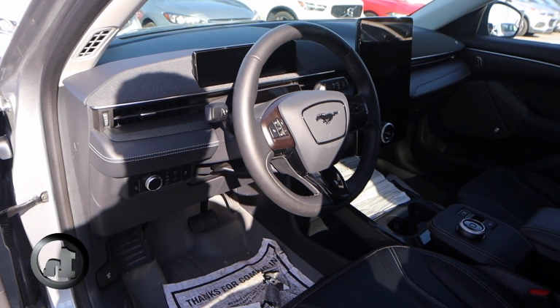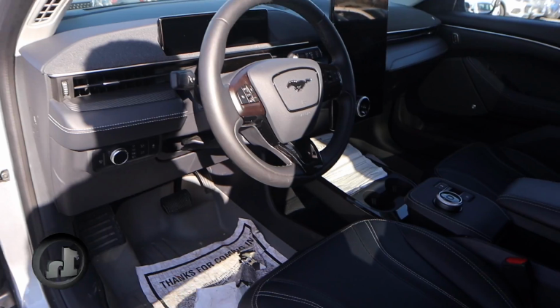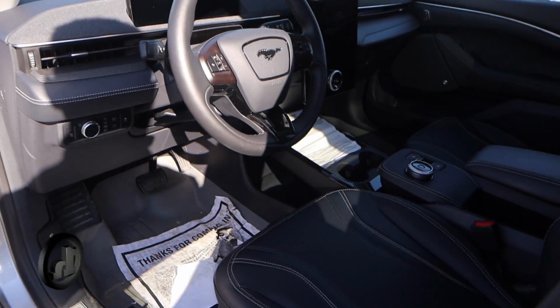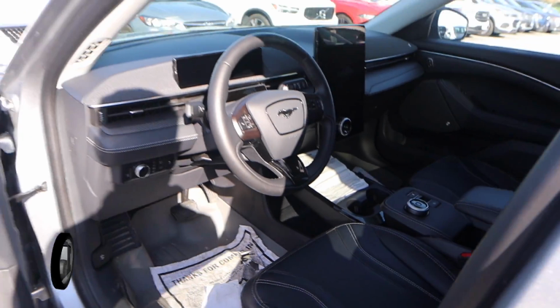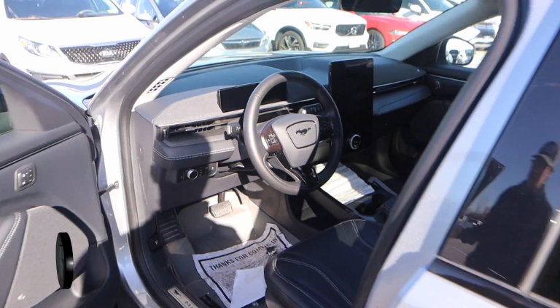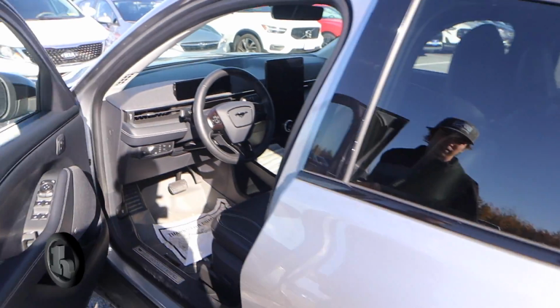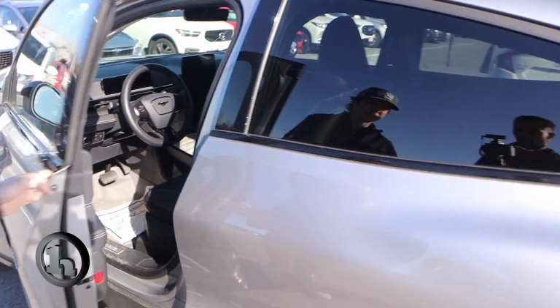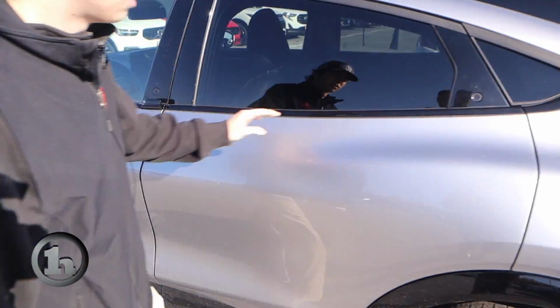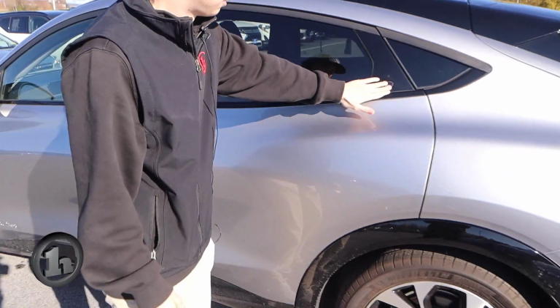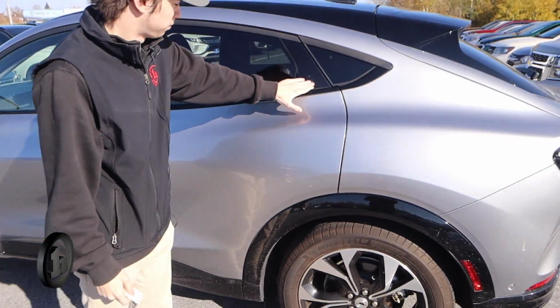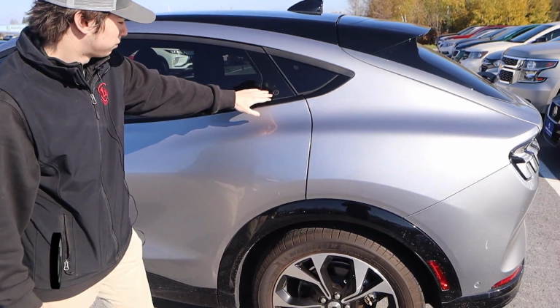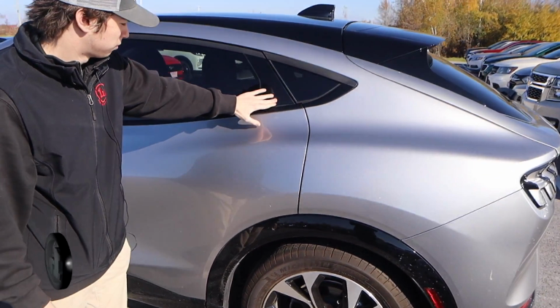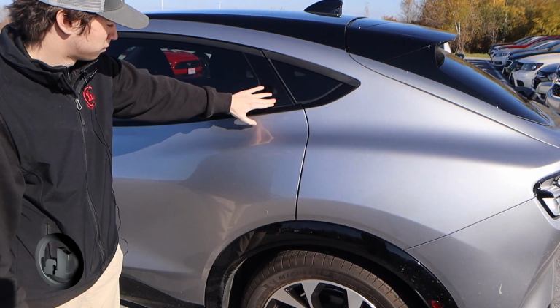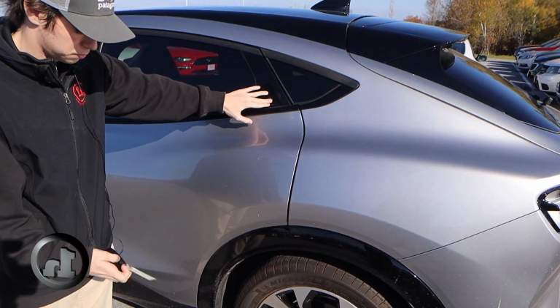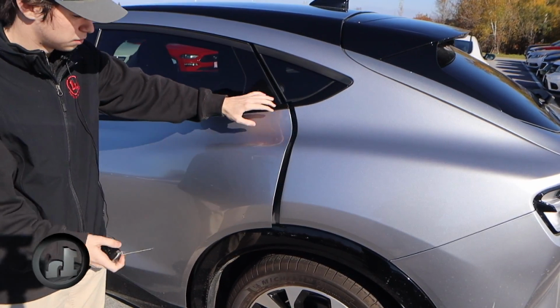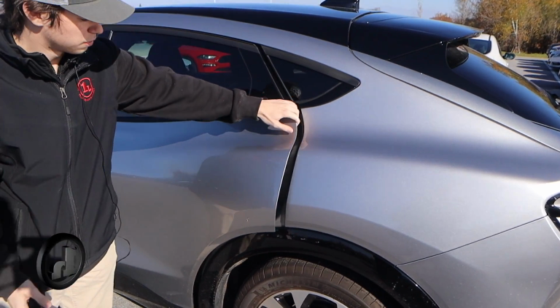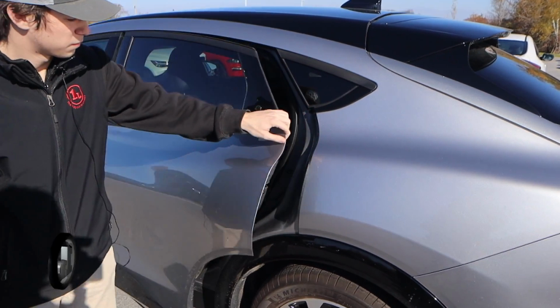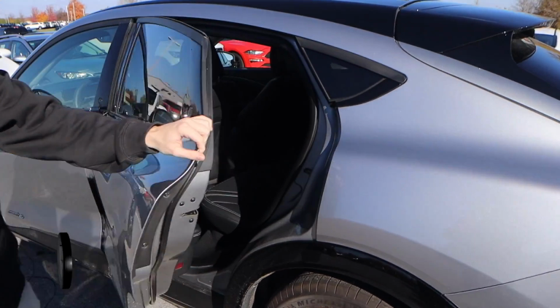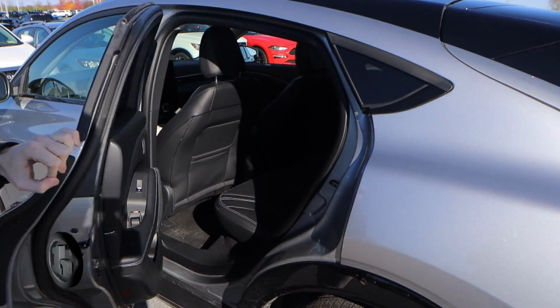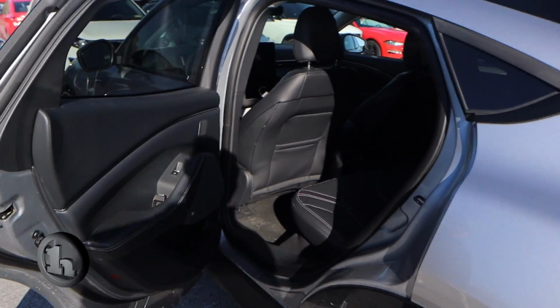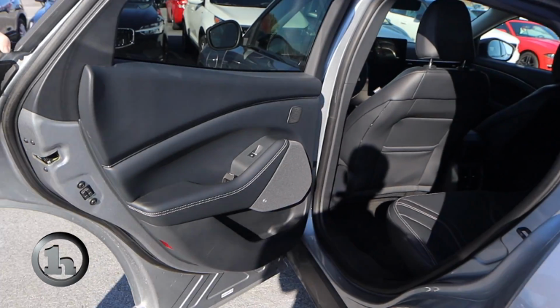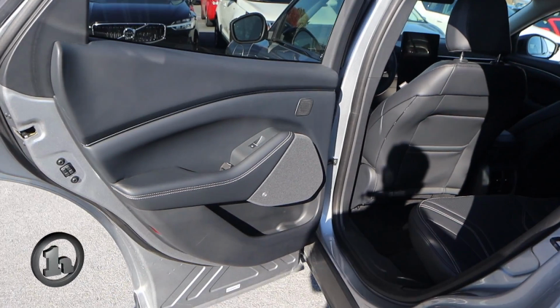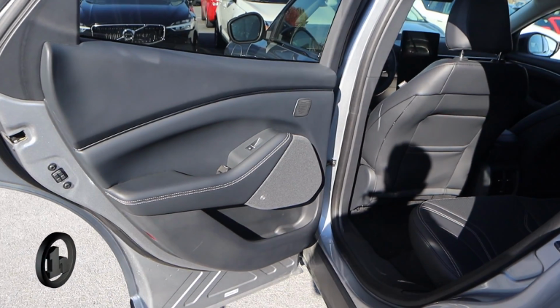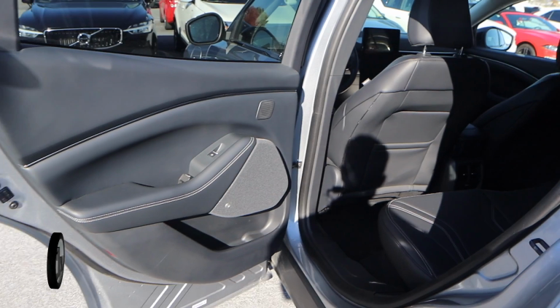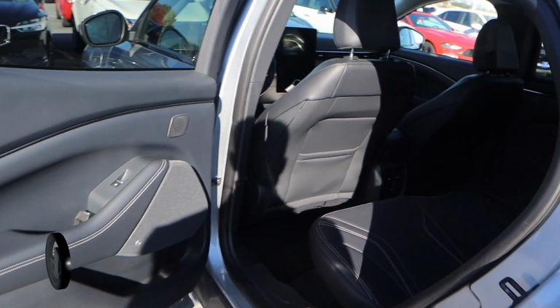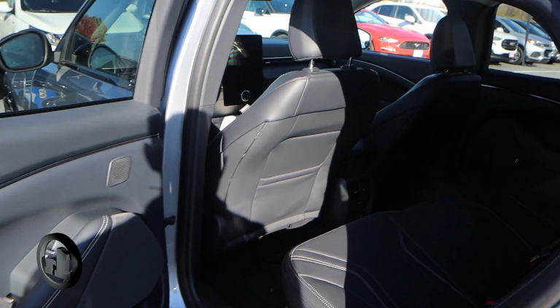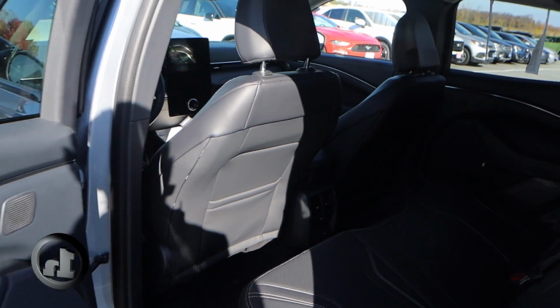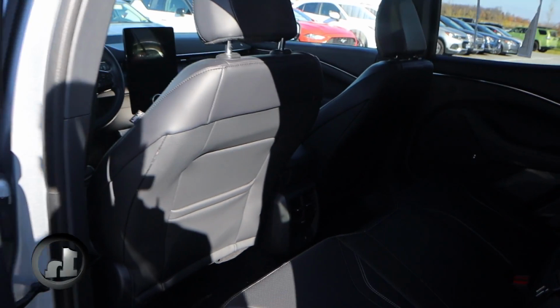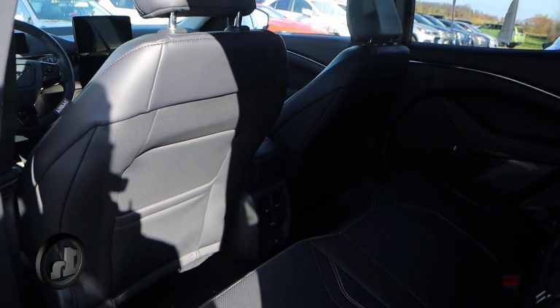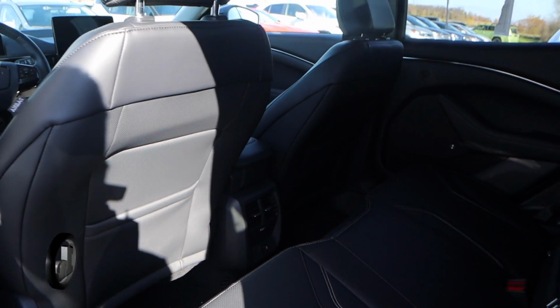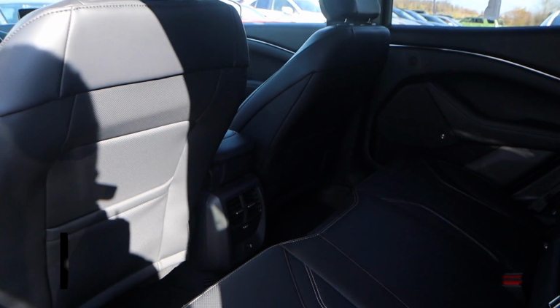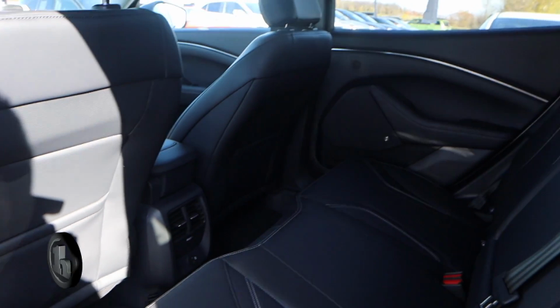As we take a look around here to the back, you can see there's quite a bit of room back there. There's a charging outlet back there as well along with the climate controls.